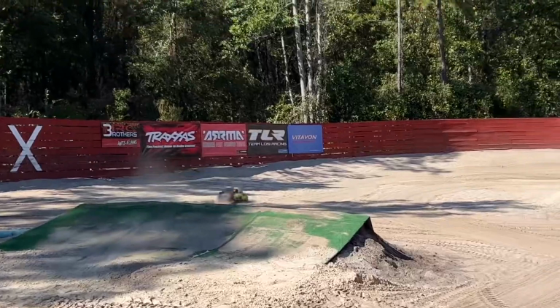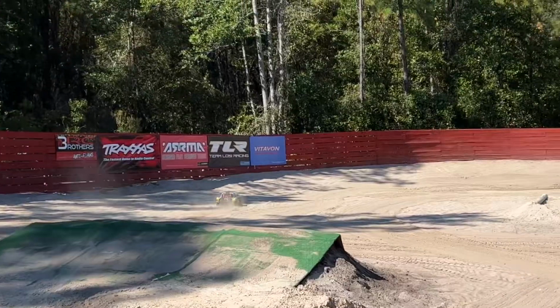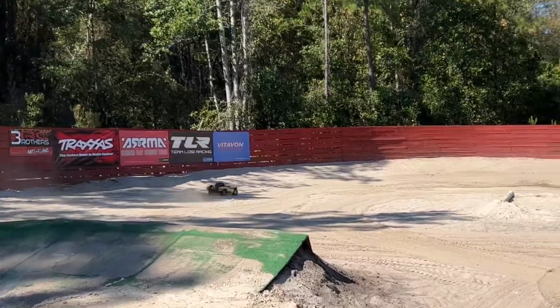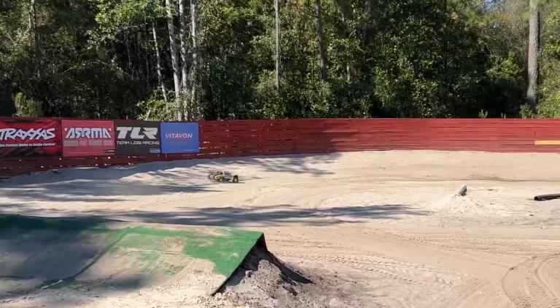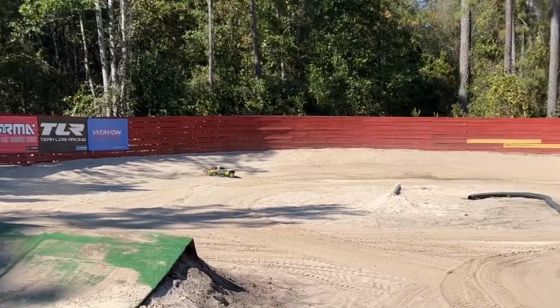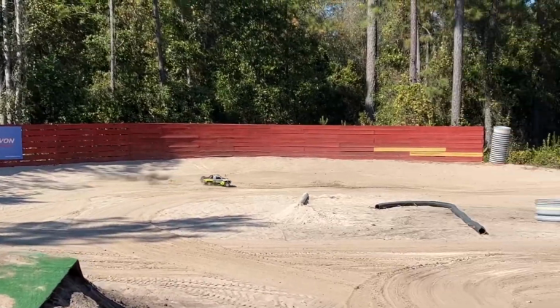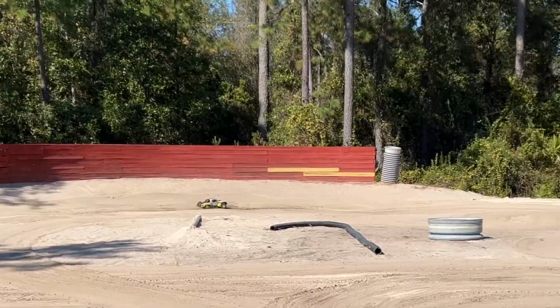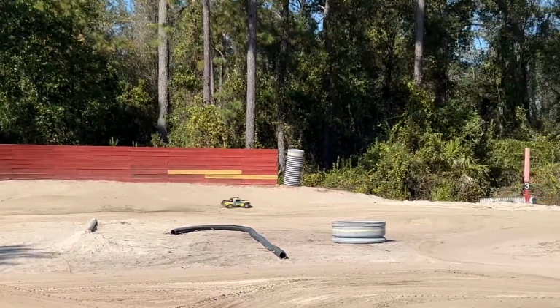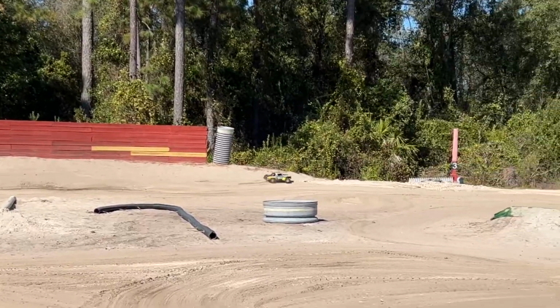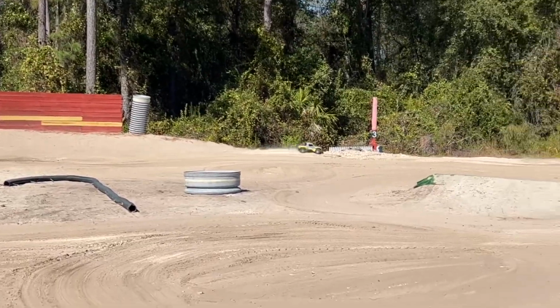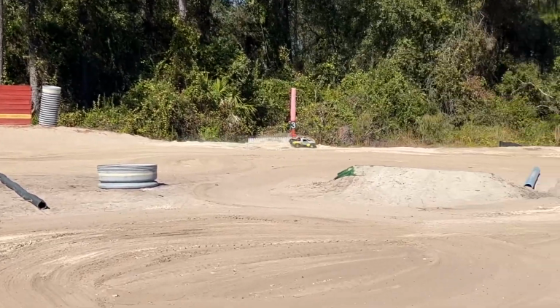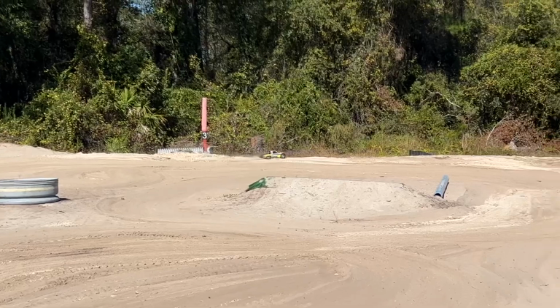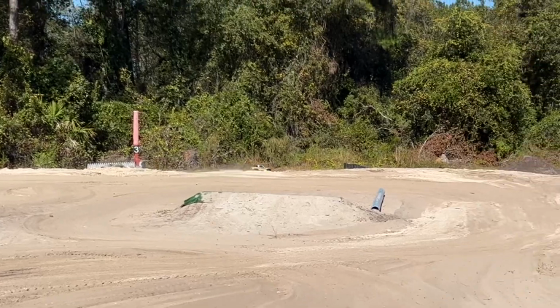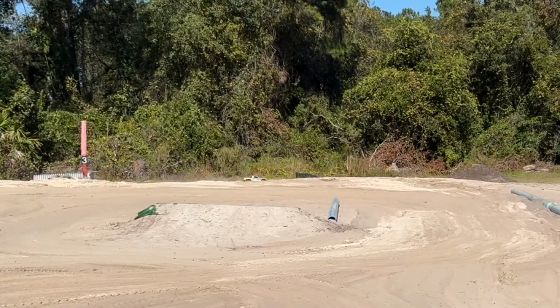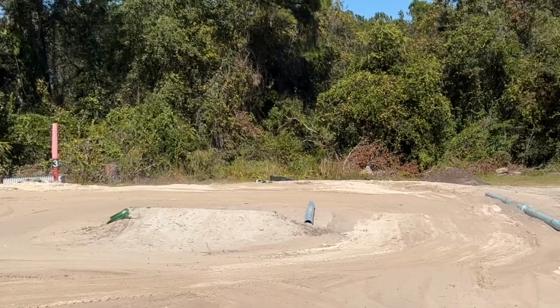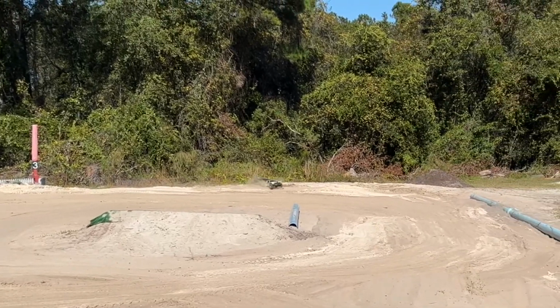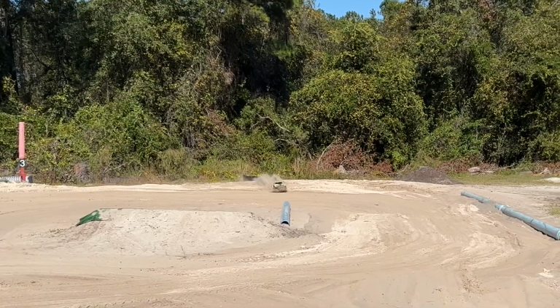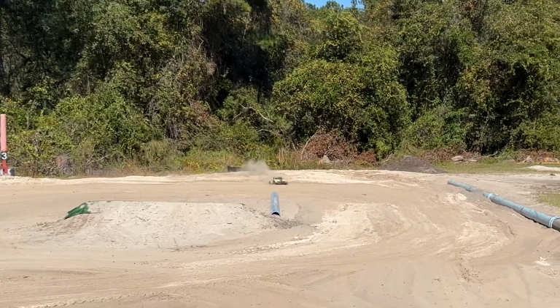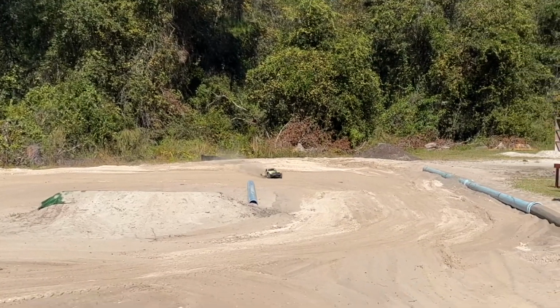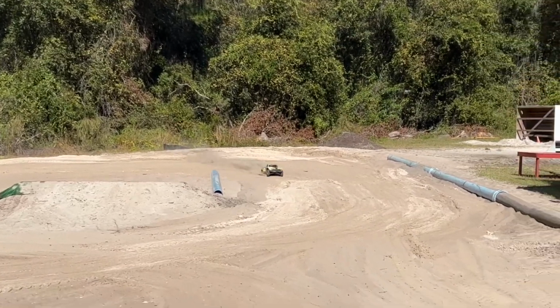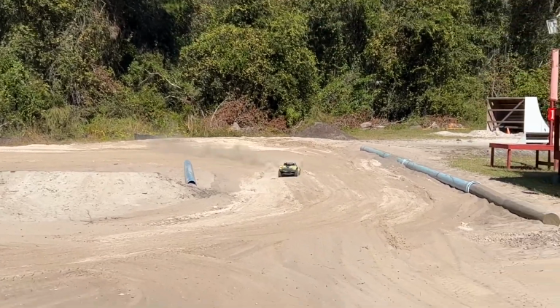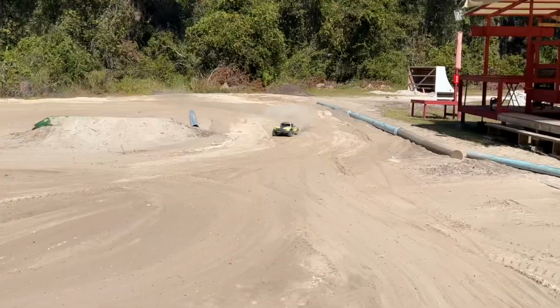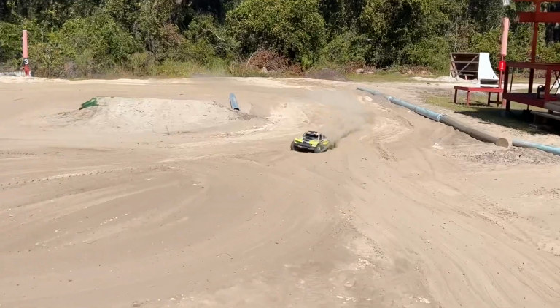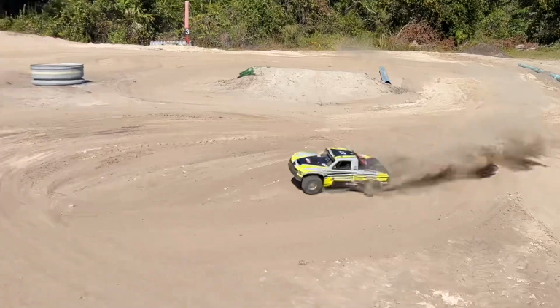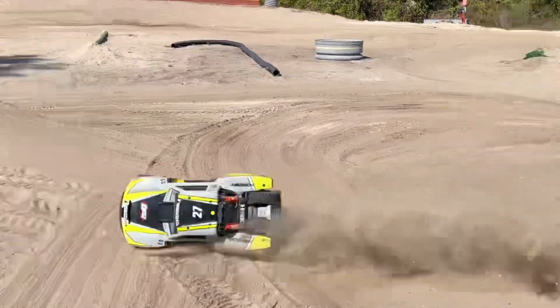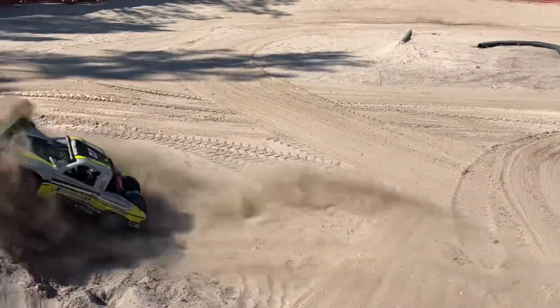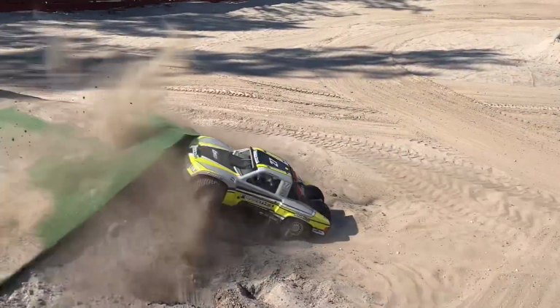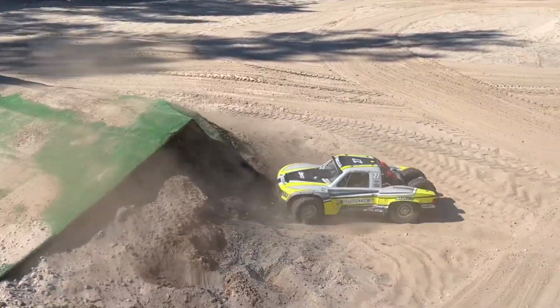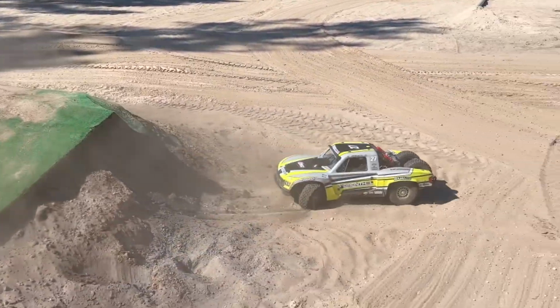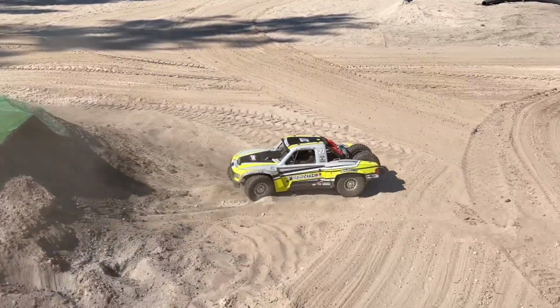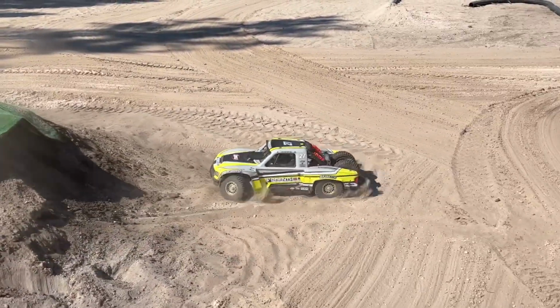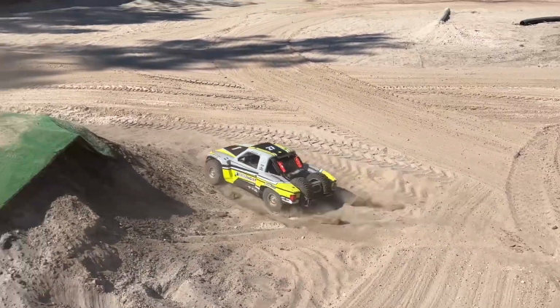That looks nice and smooth. Right into the new jump!